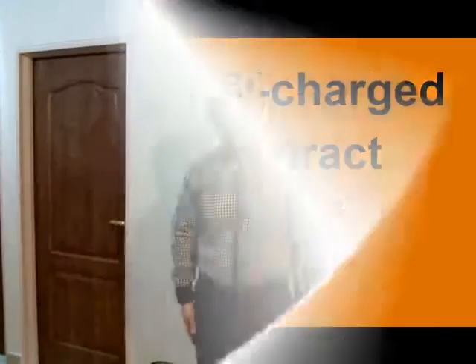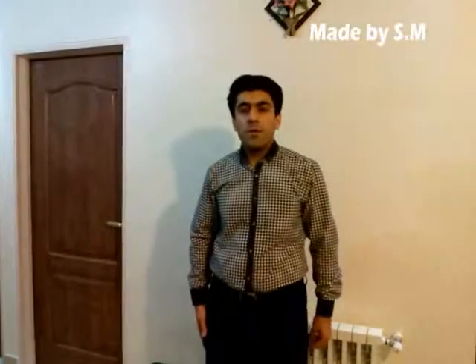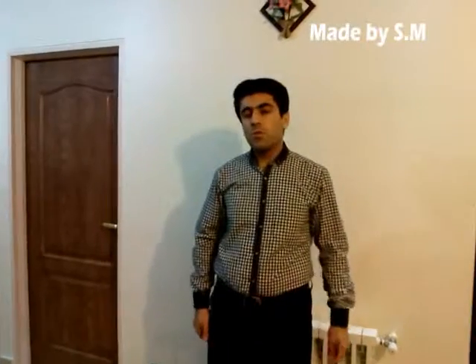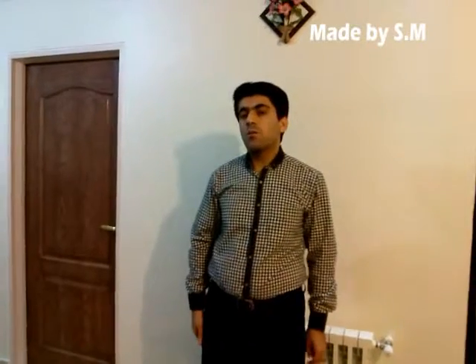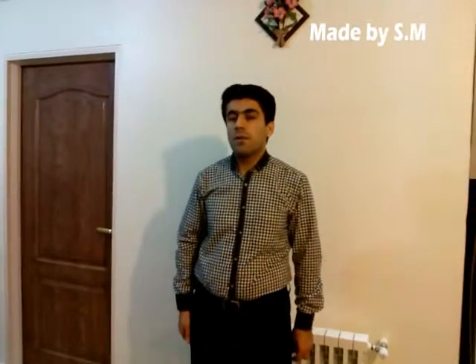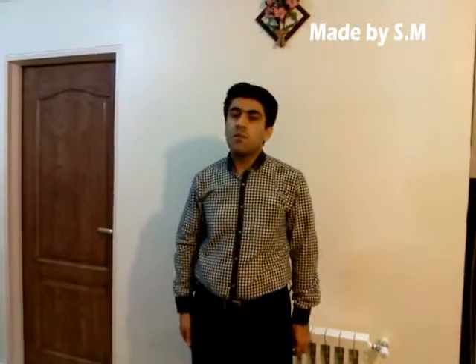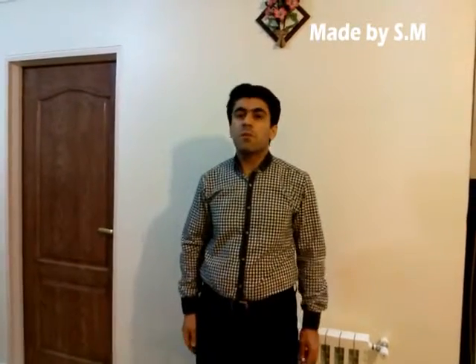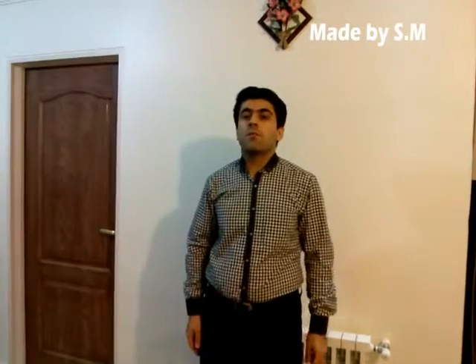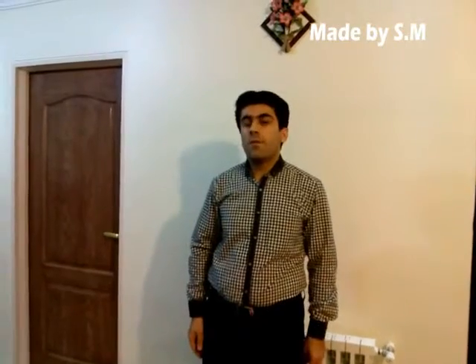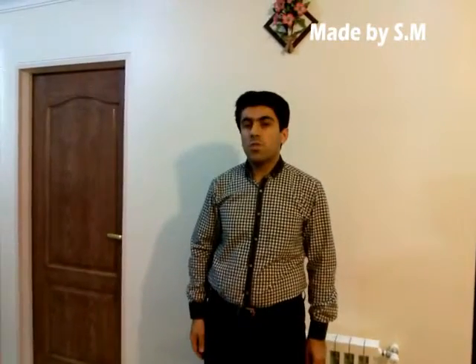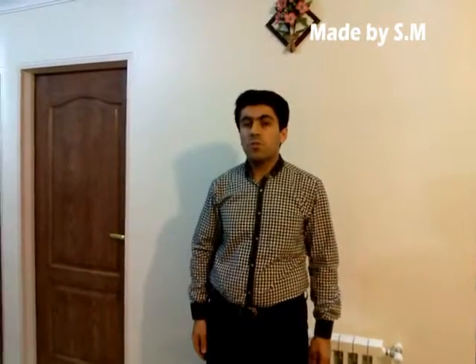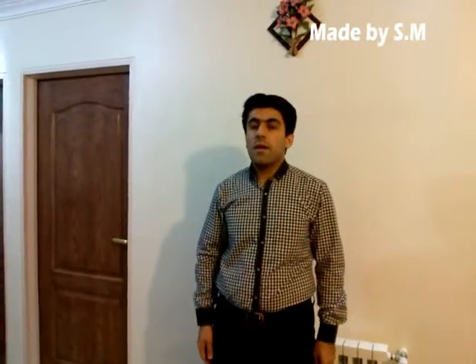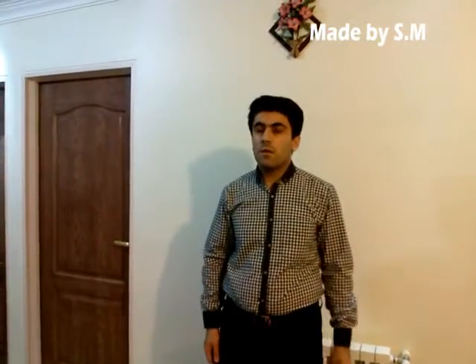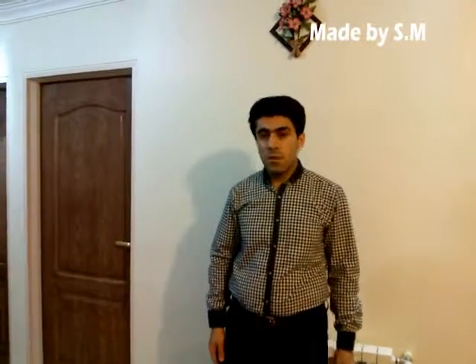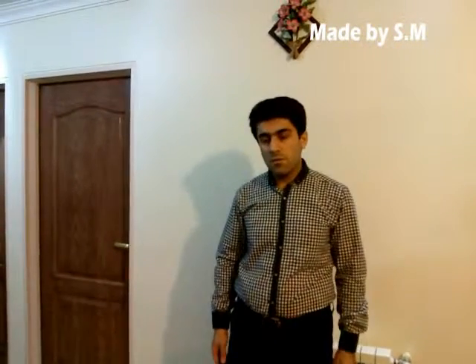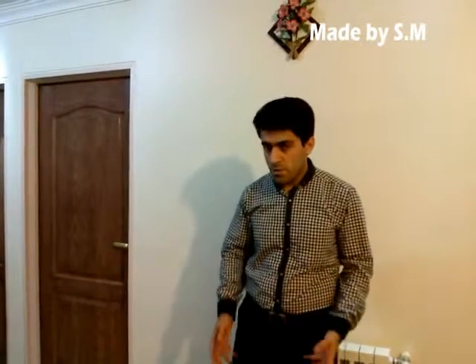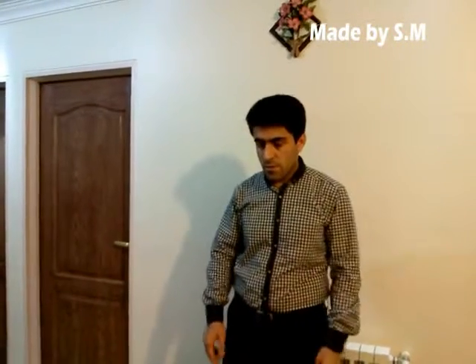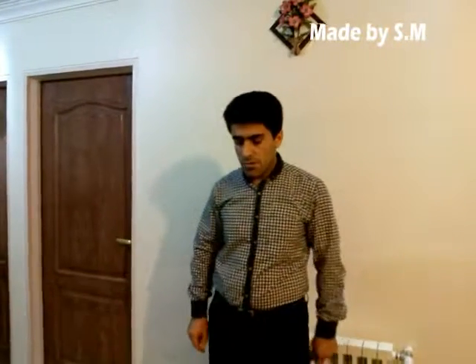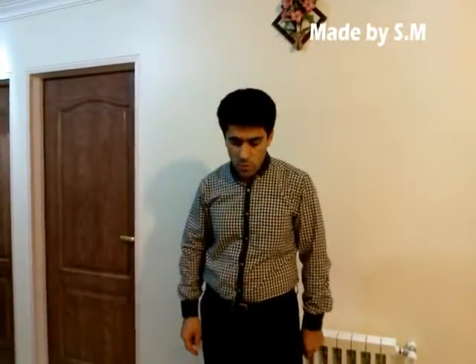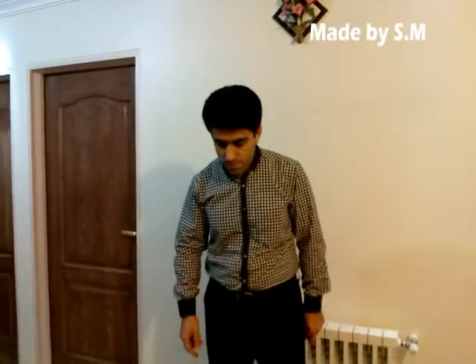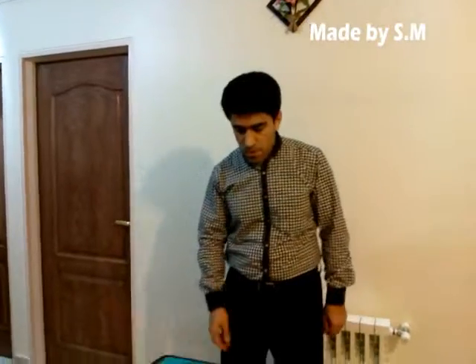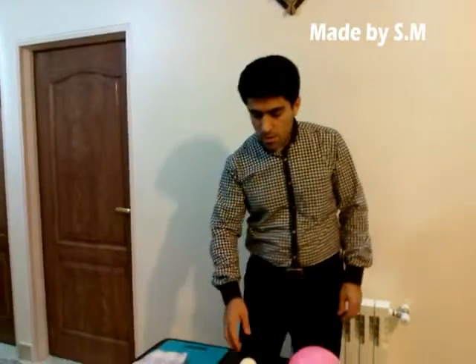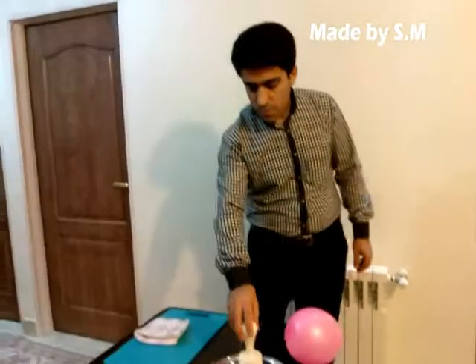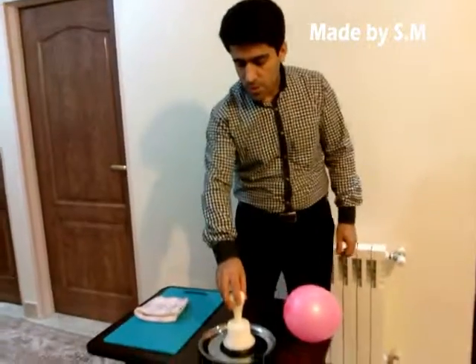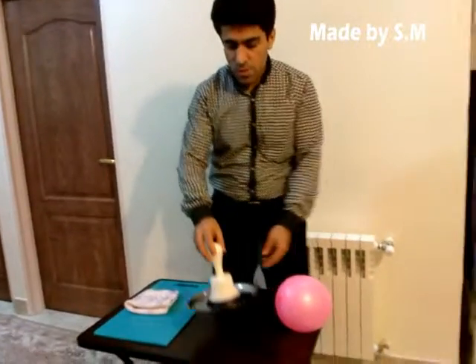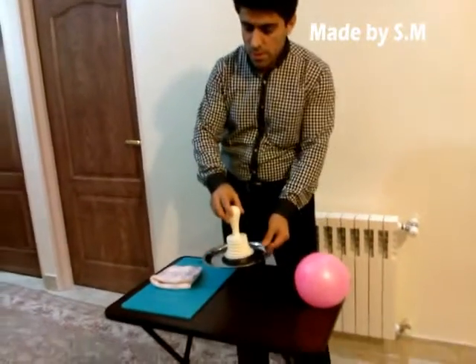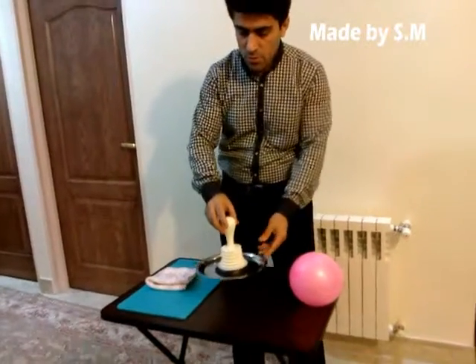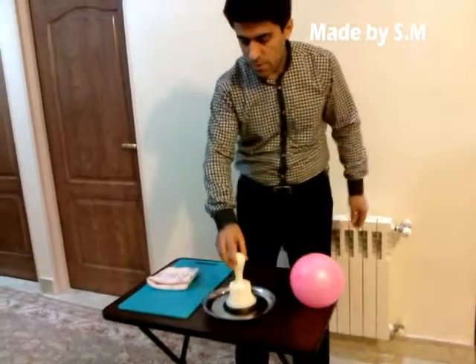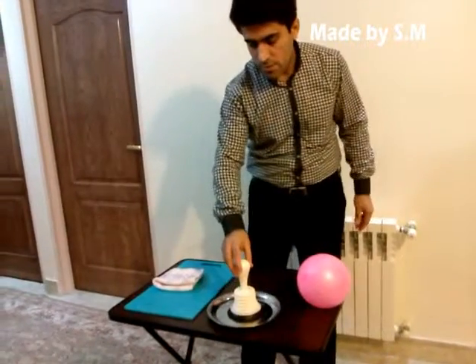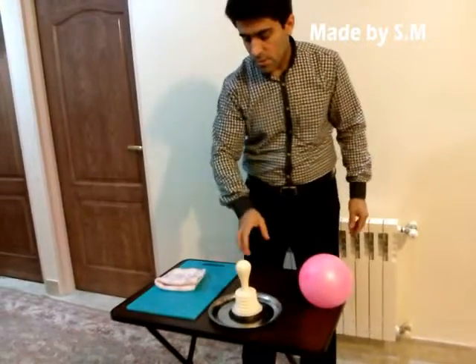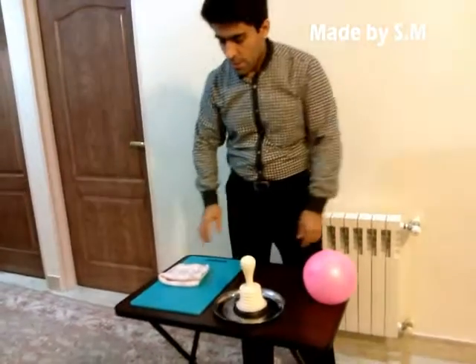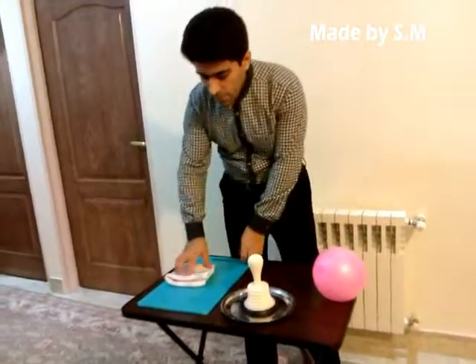I want to show equal kind of charges attract each other with very simple tools. I use this electrophore that I made.